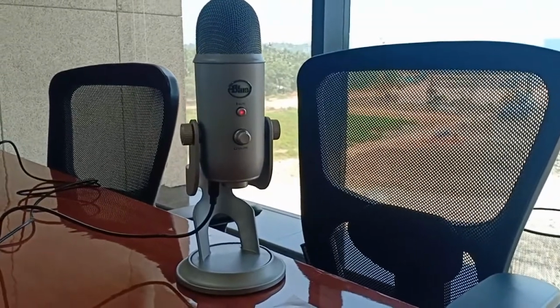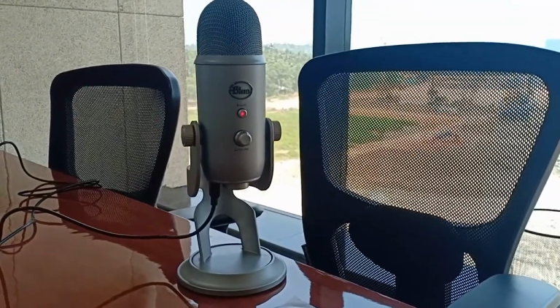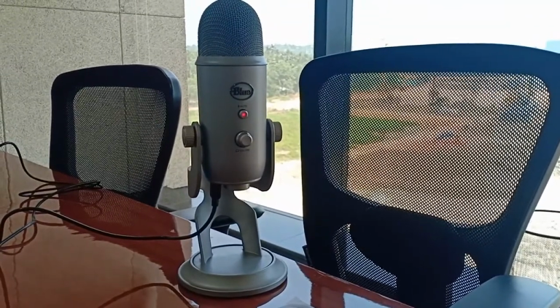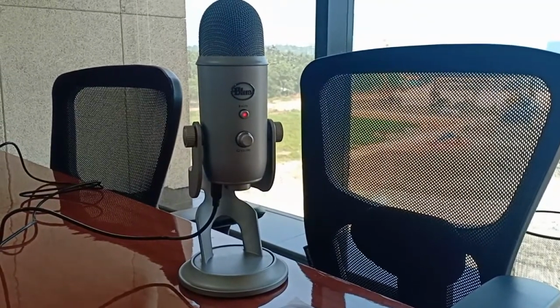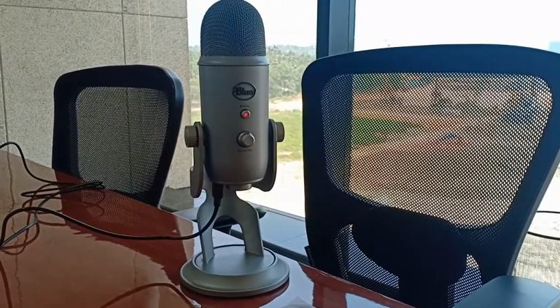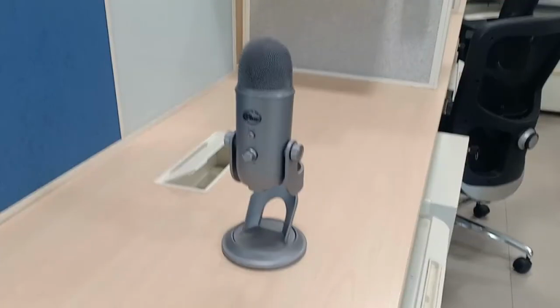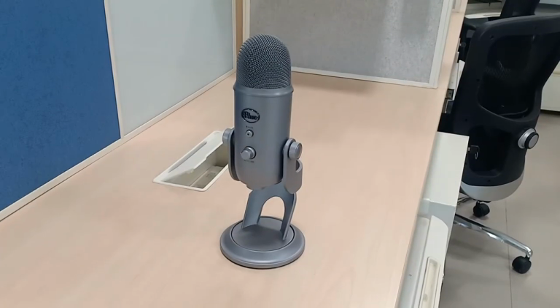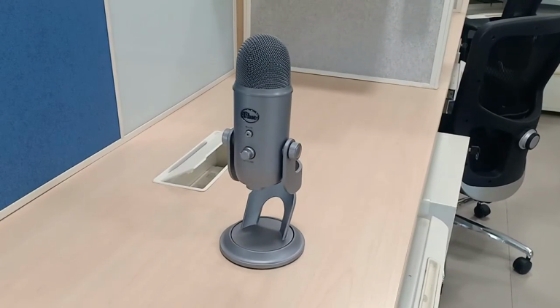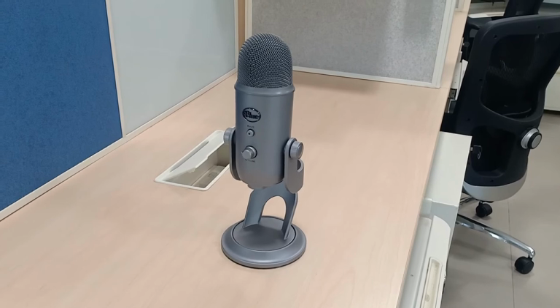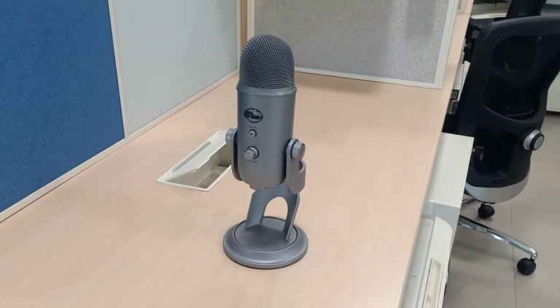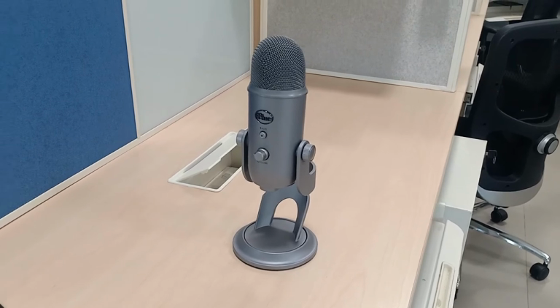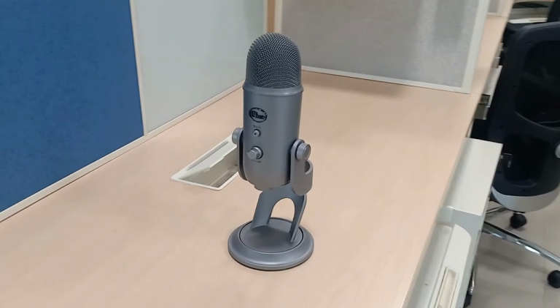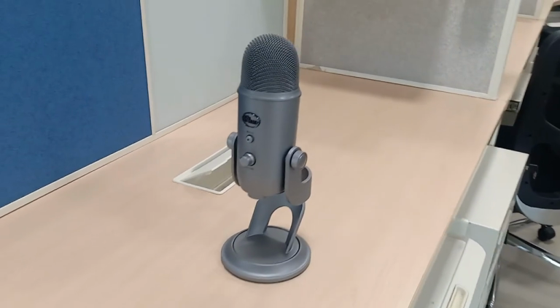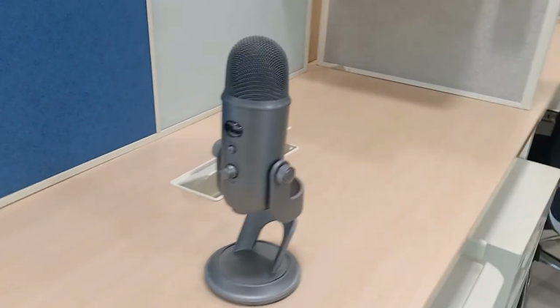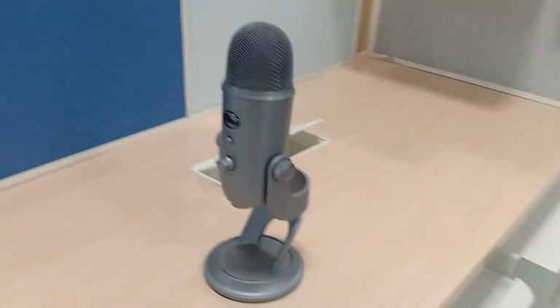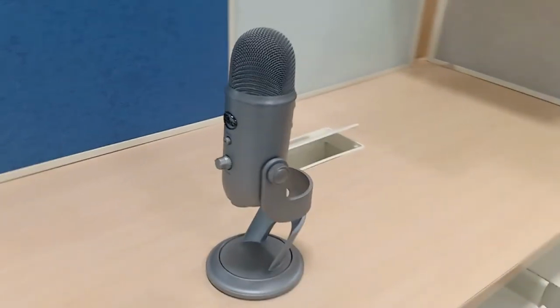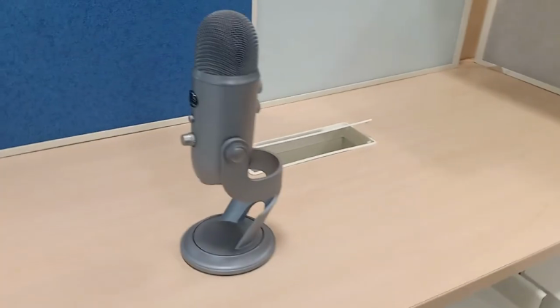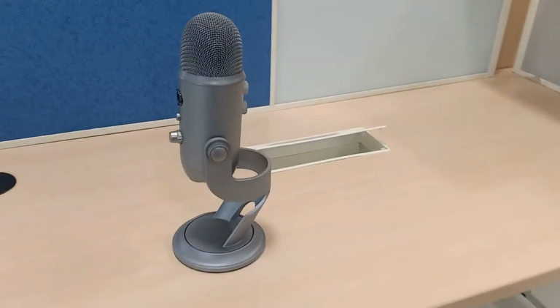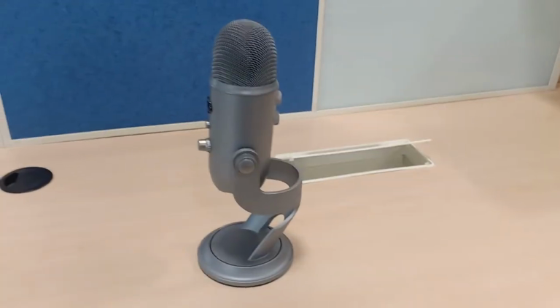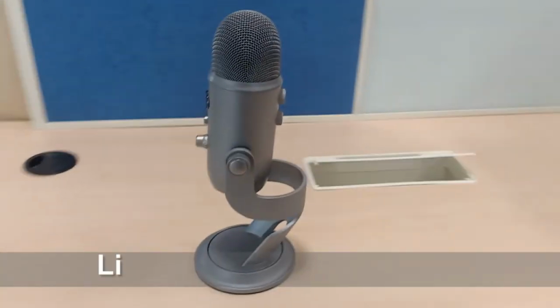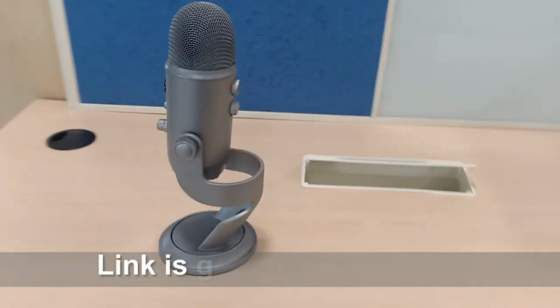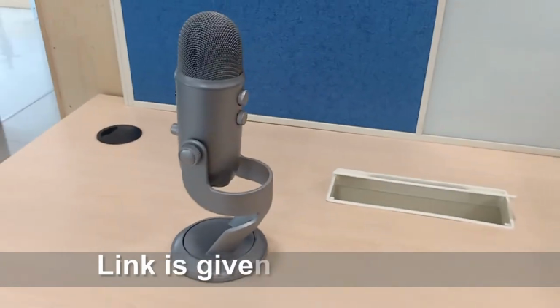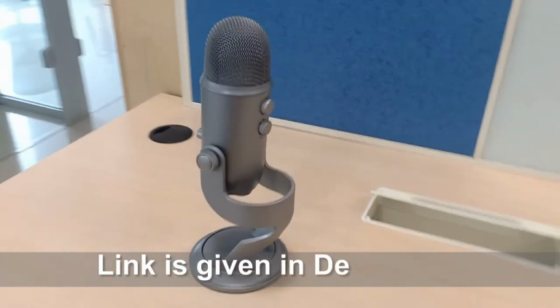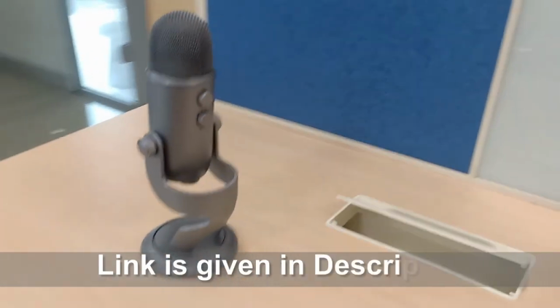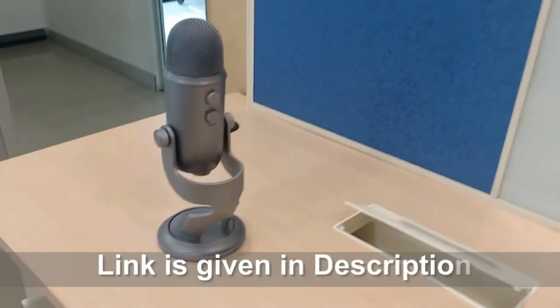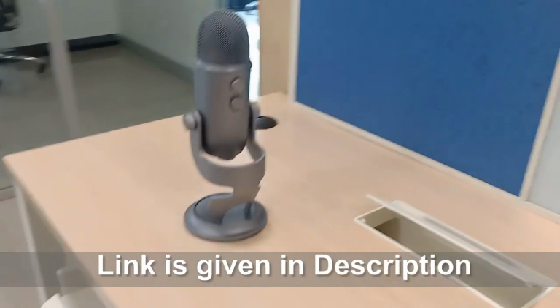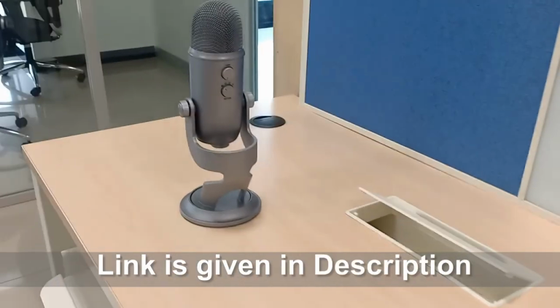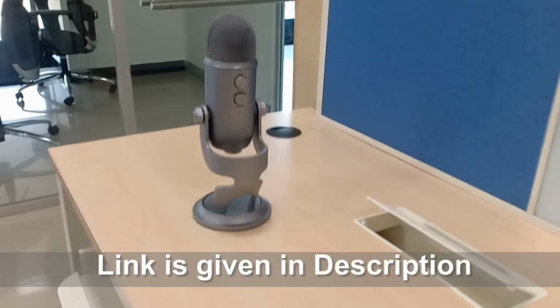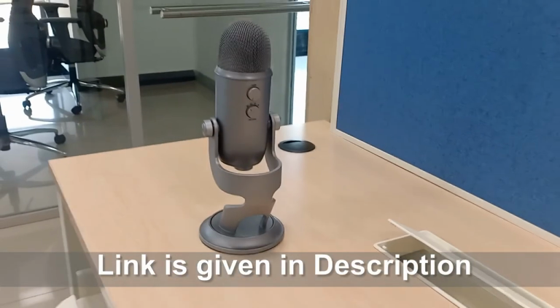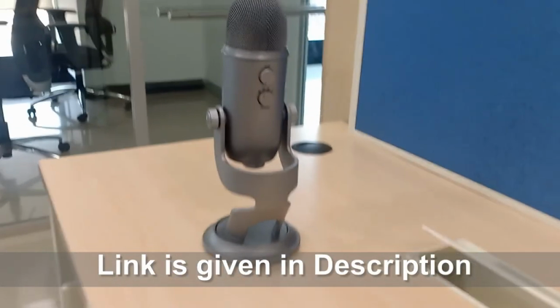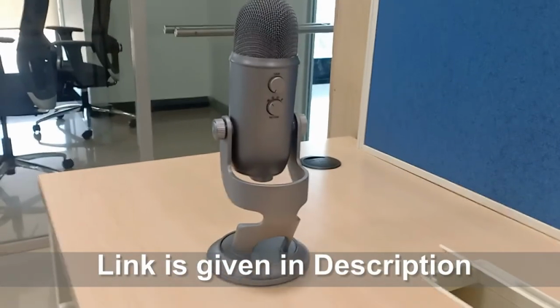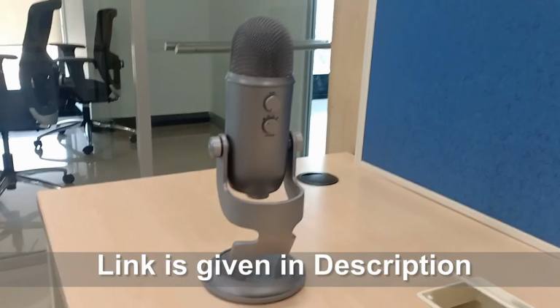It weighs around 1kg. I feel it is a very strong mic, and it has strong bass as well. I am recording my voice from this device itself — you guys can judge the voice quality and let me know in the comments.